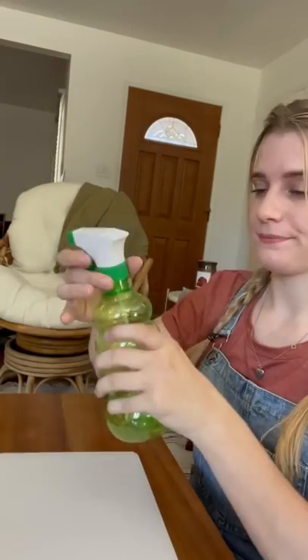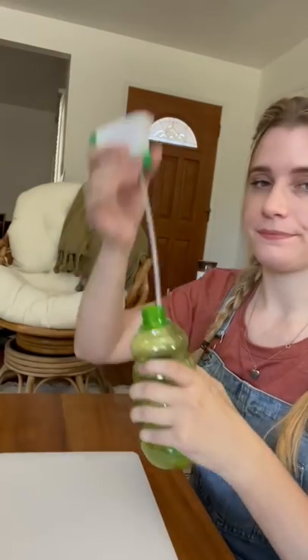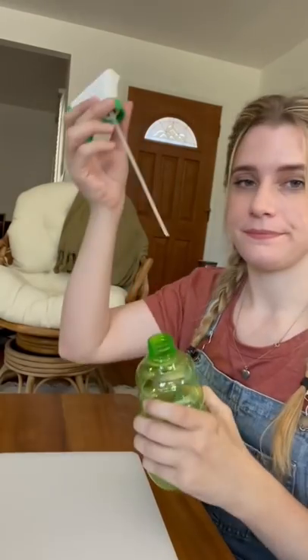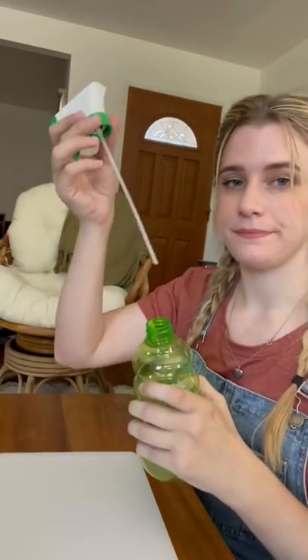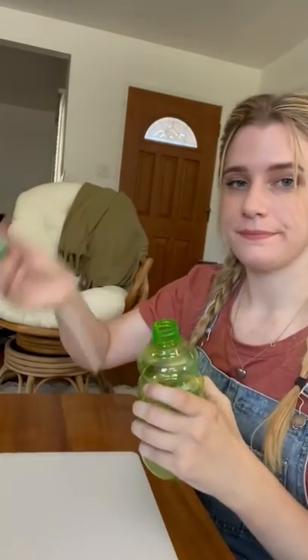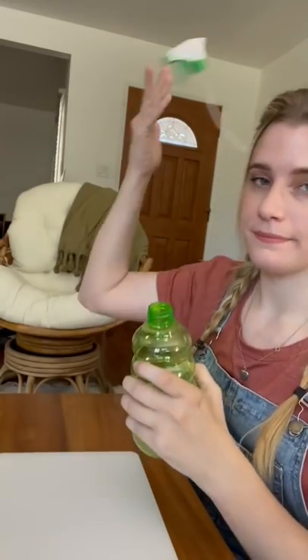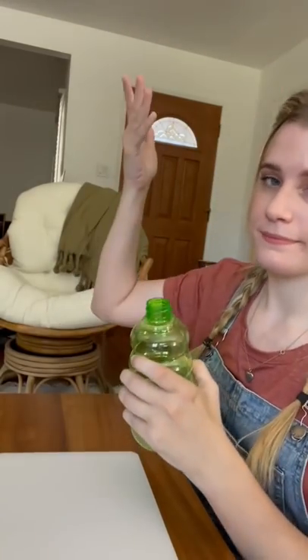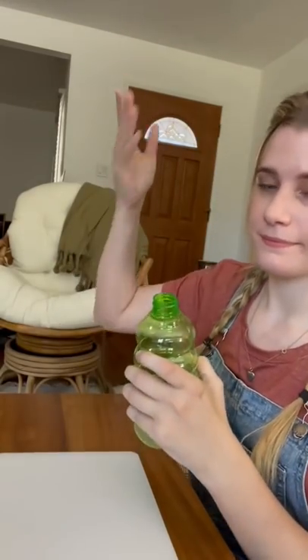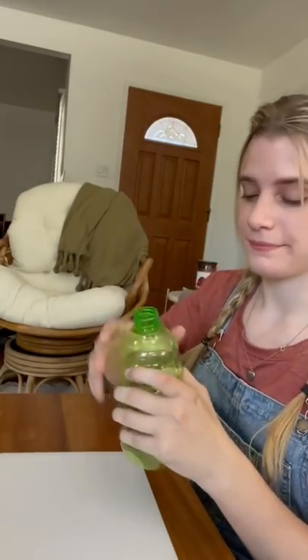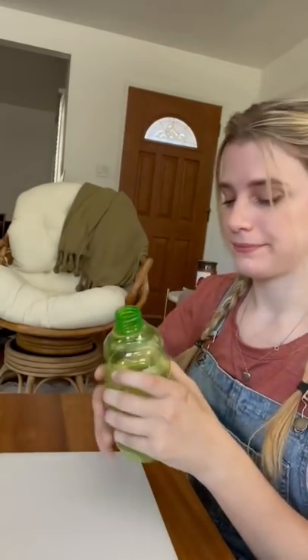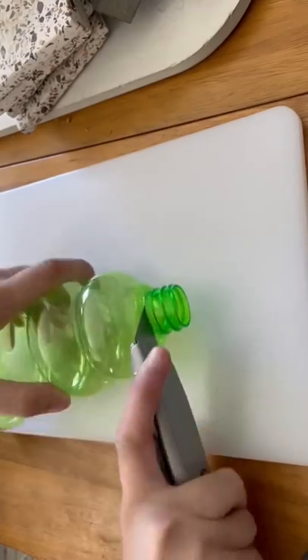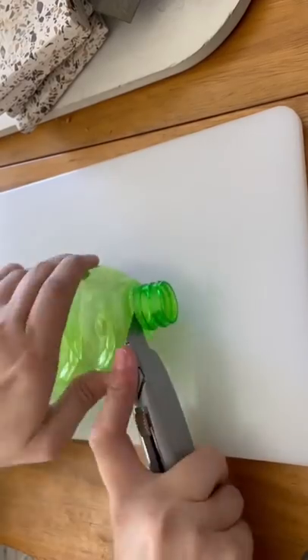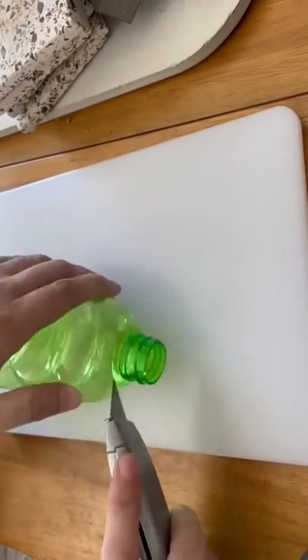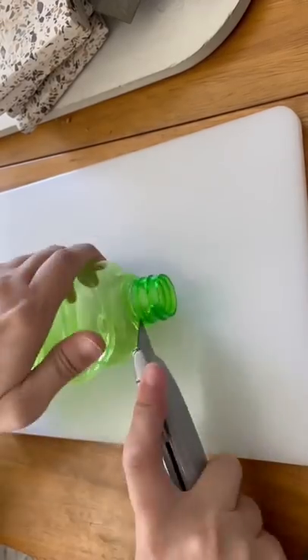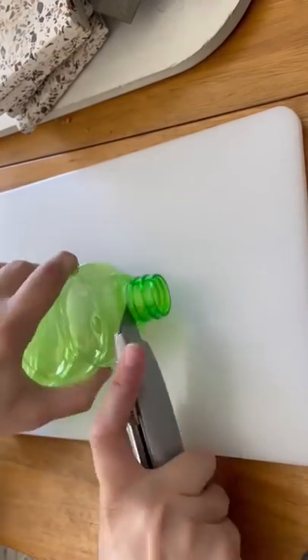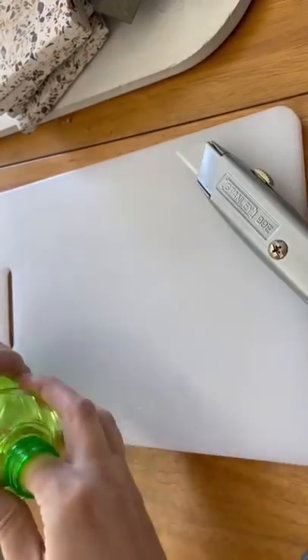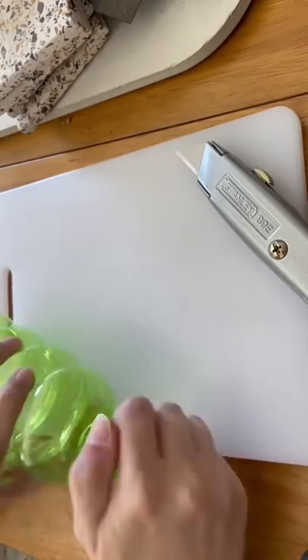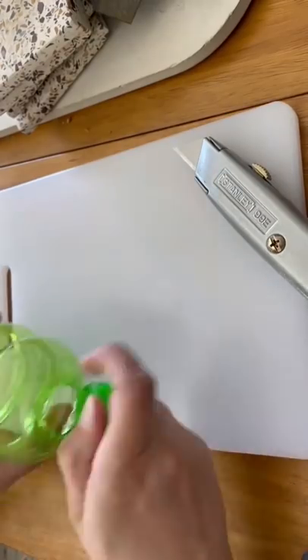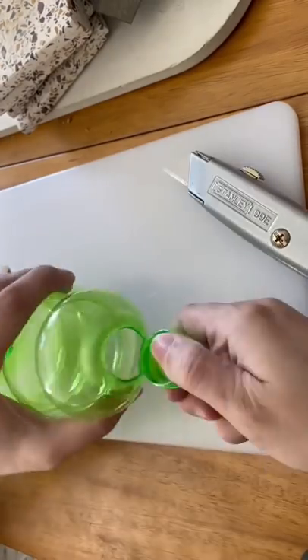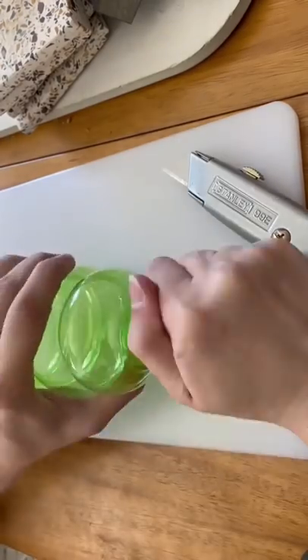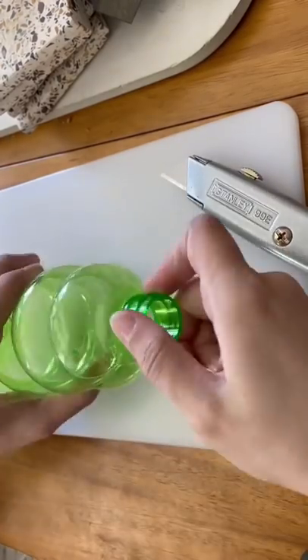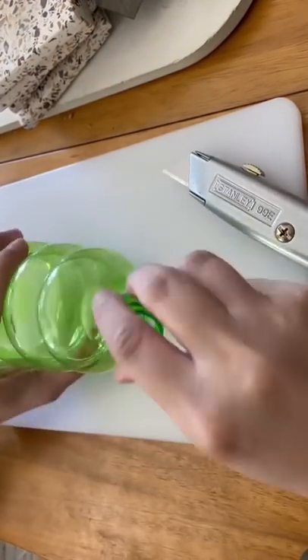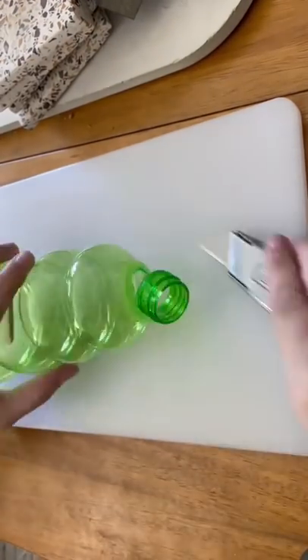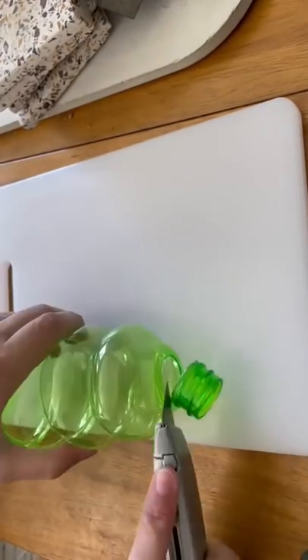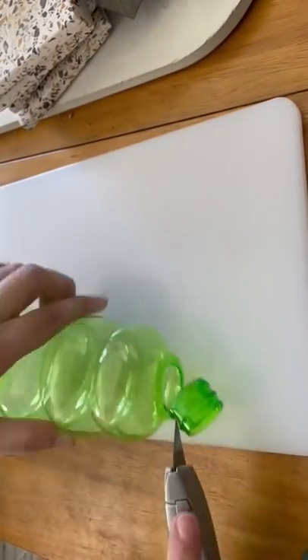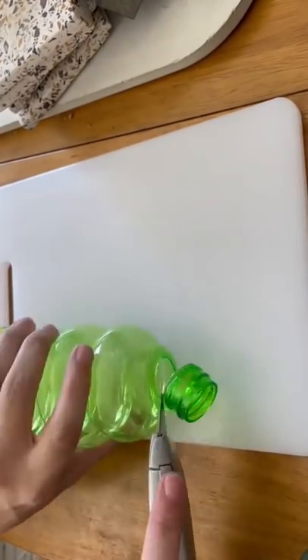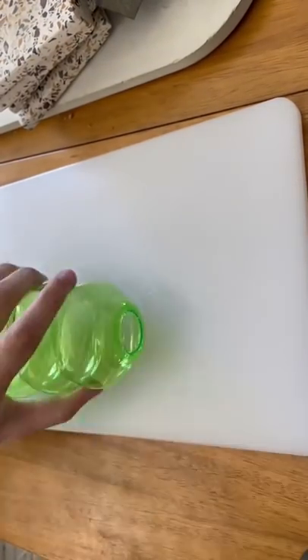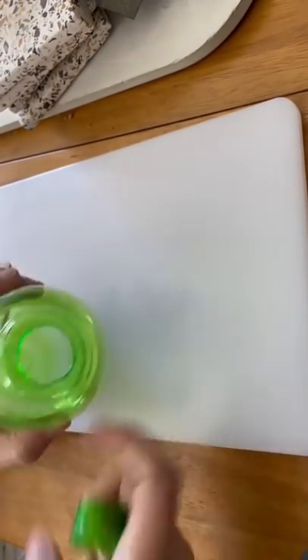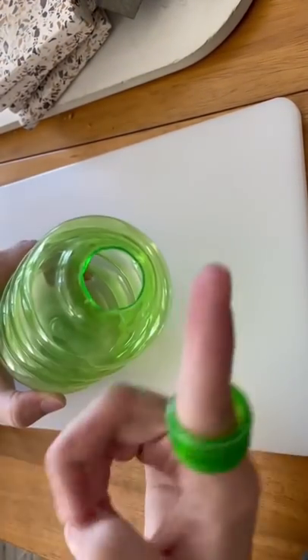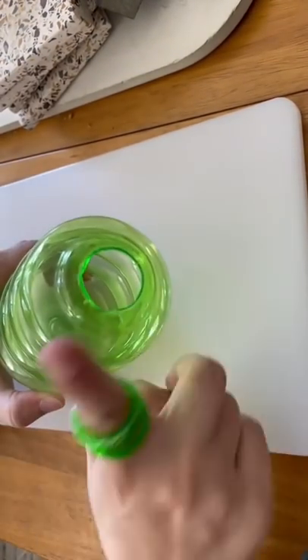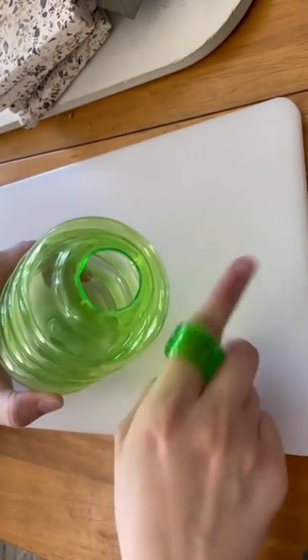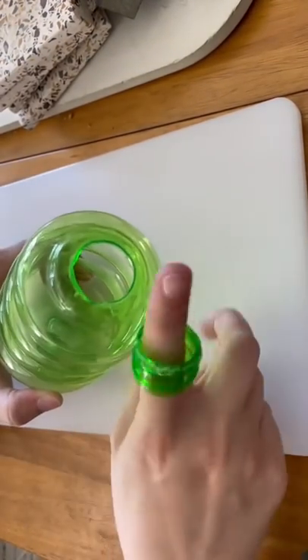Didn't need the spray part, but I'll use that on a different bottle. Wanted to cut off the top twisty part, so I got out the box cutter, used all of my brute strength, and eventually it broke off.